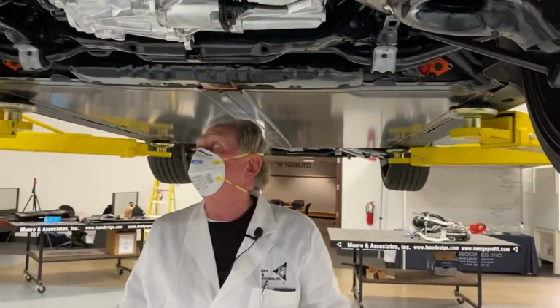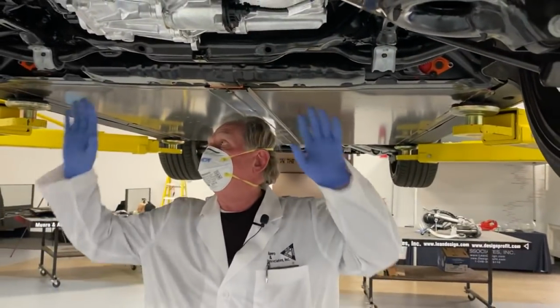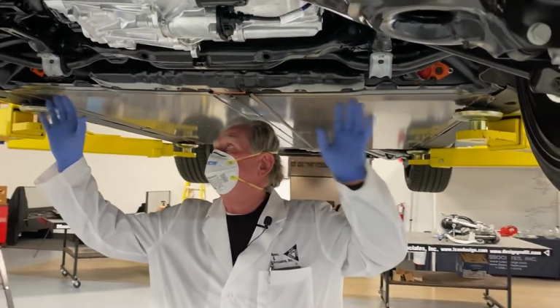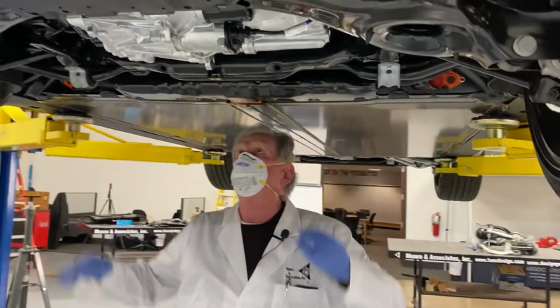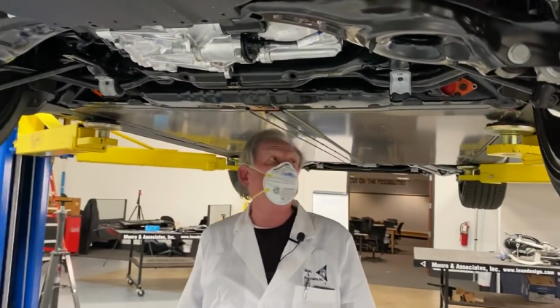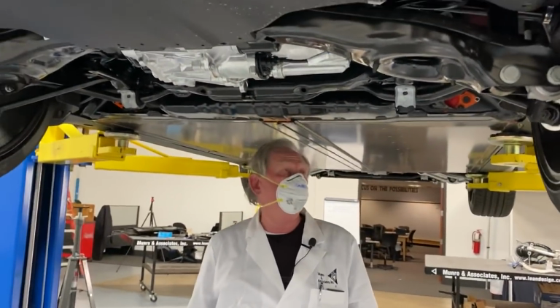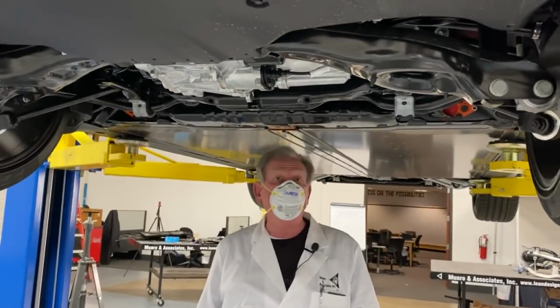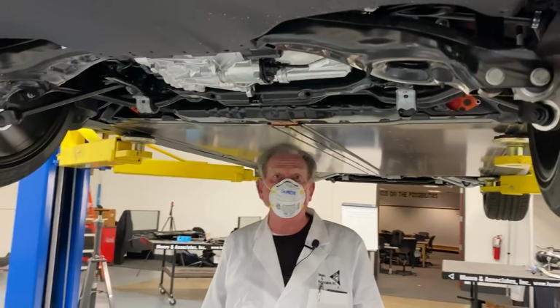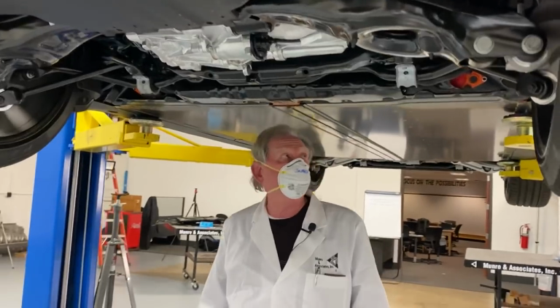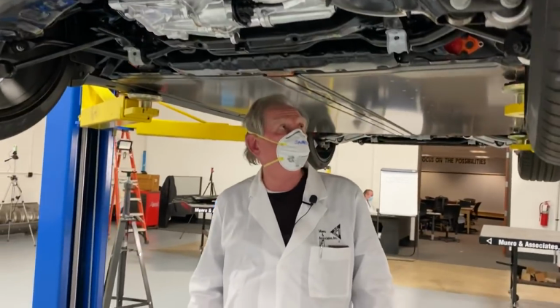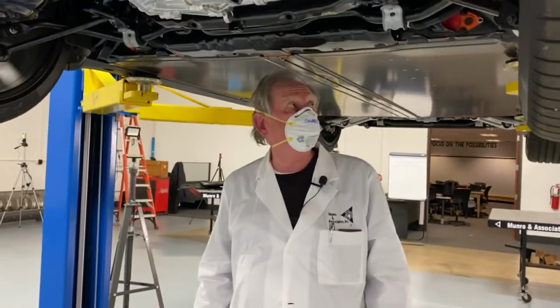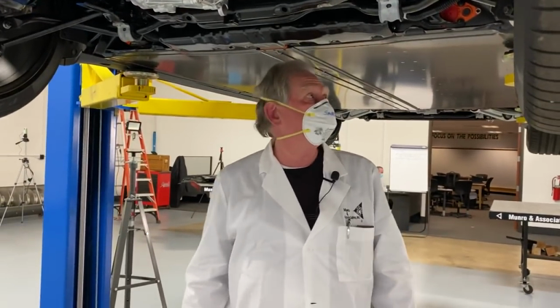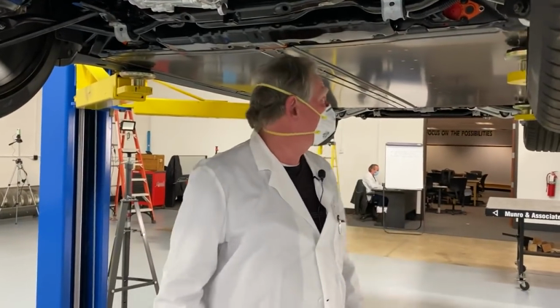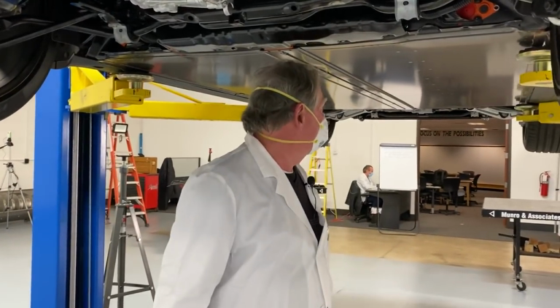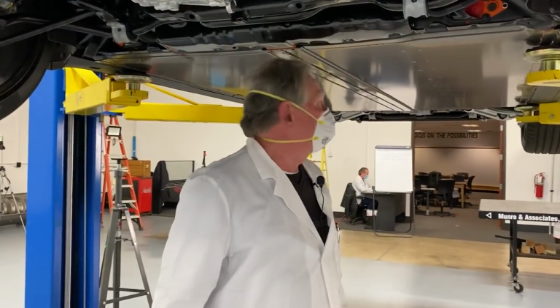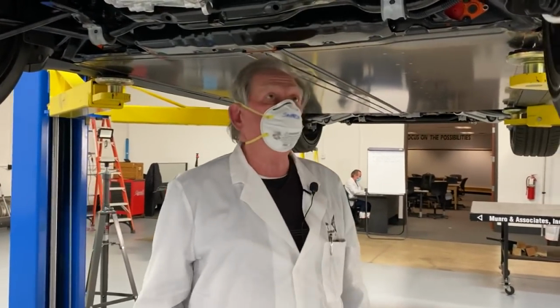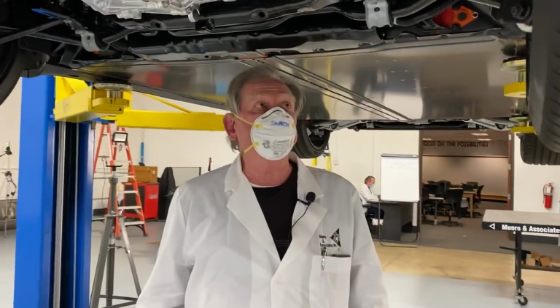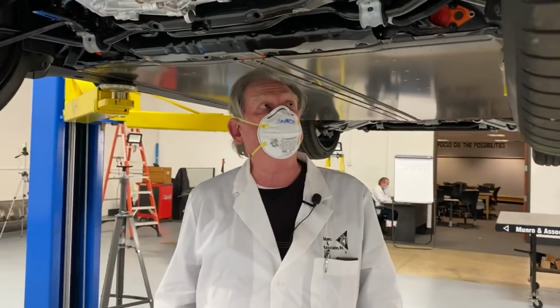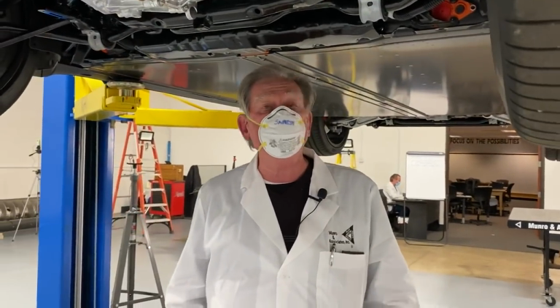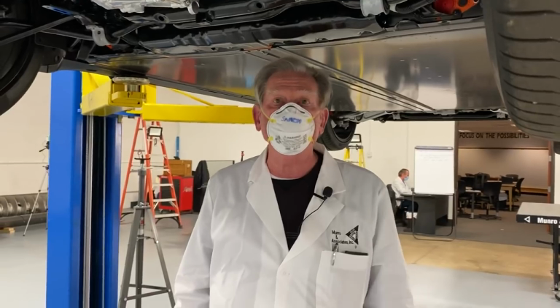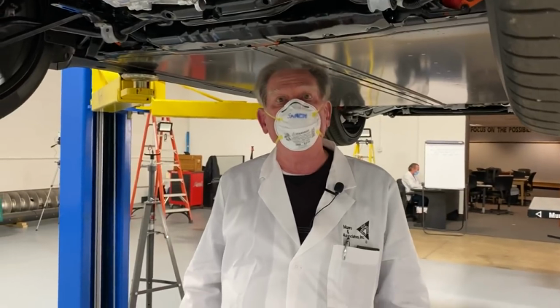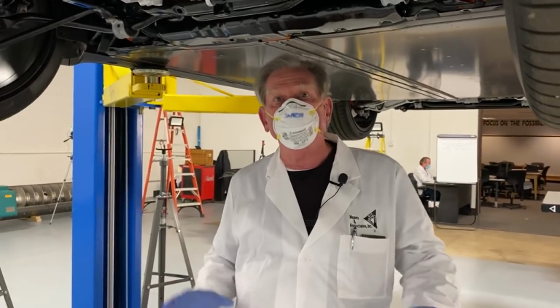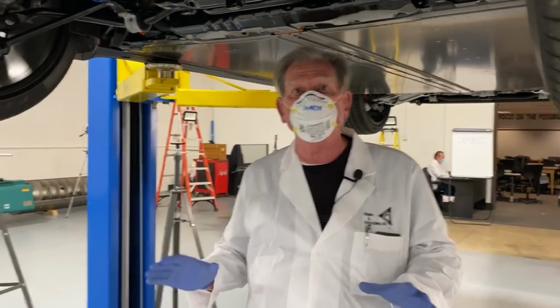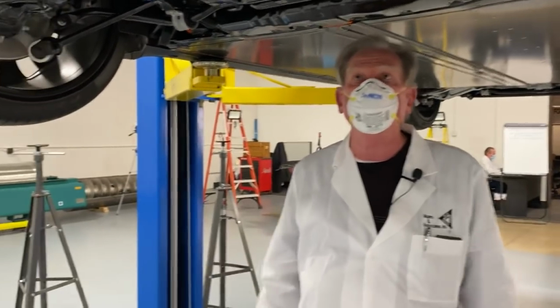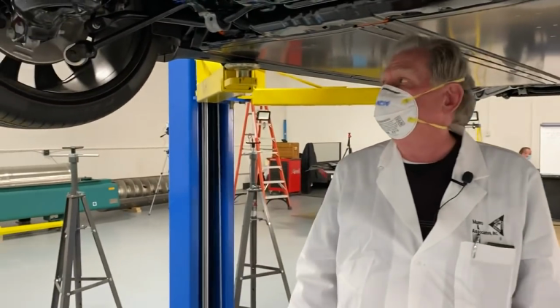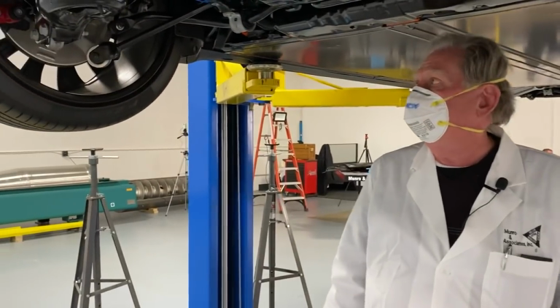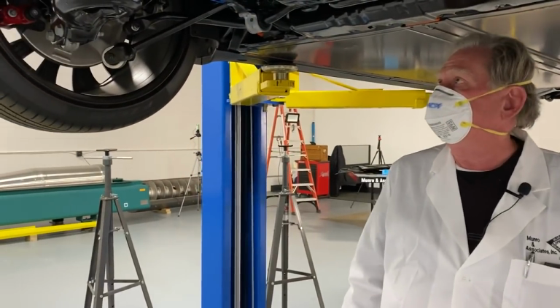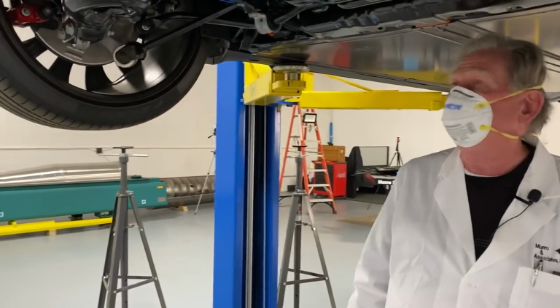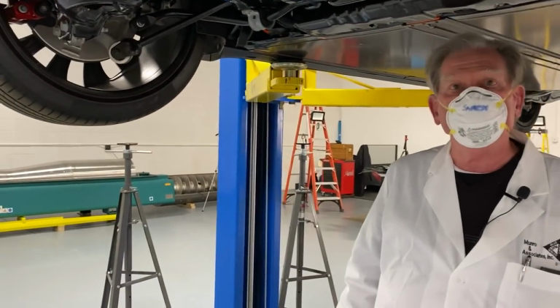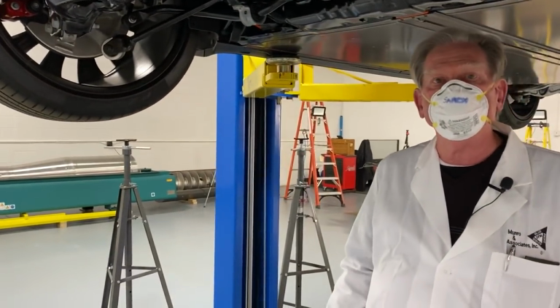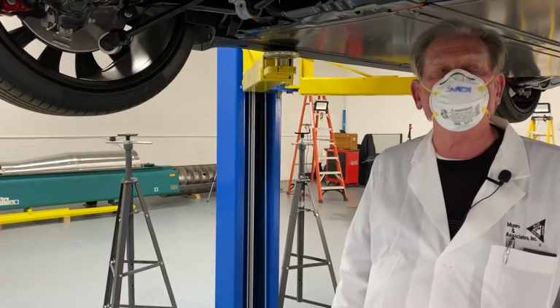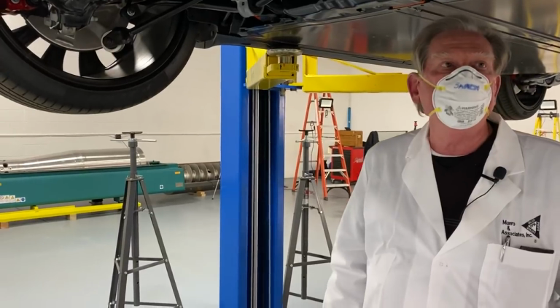Now that I've got a couple of the body panels off, we can start to see what's going to be more interesting — what's different and what's common.